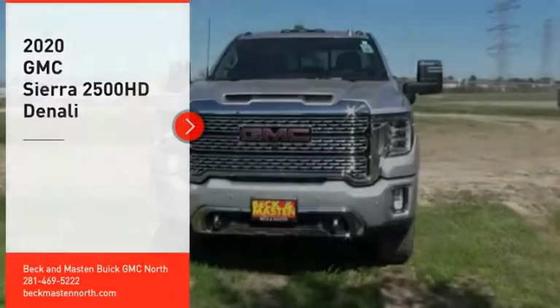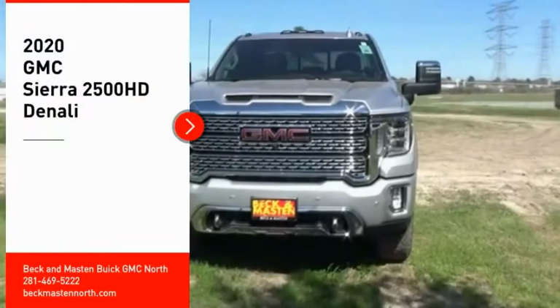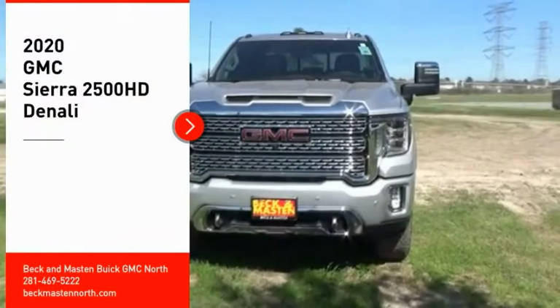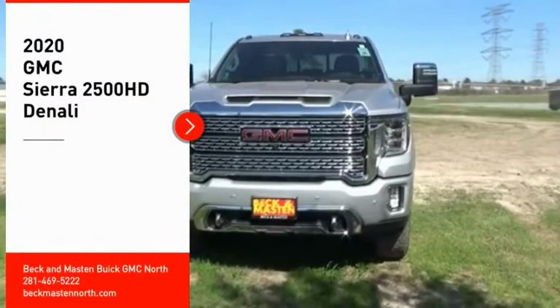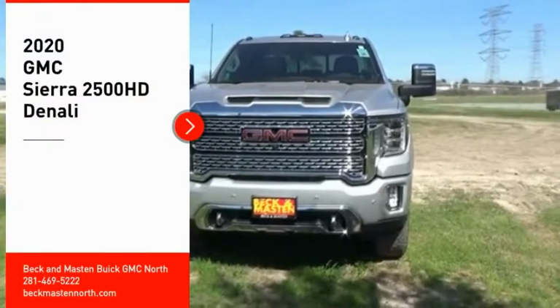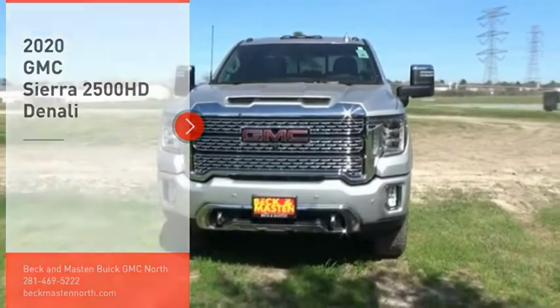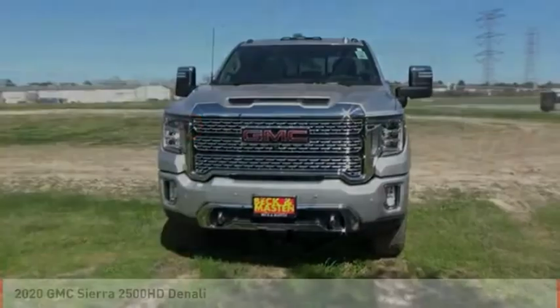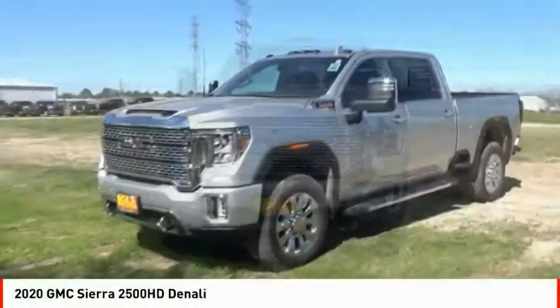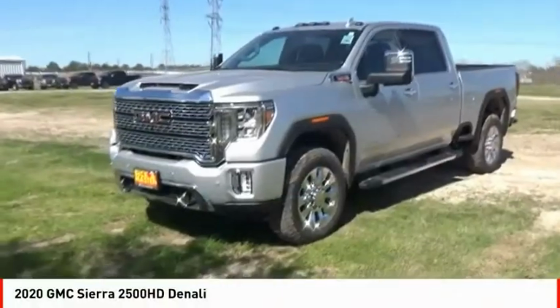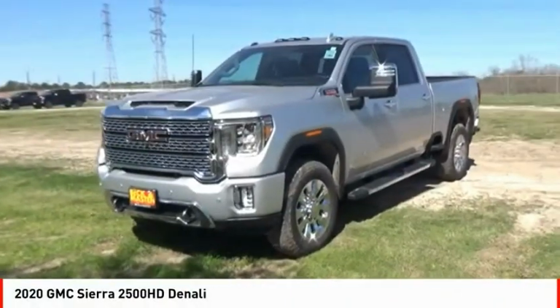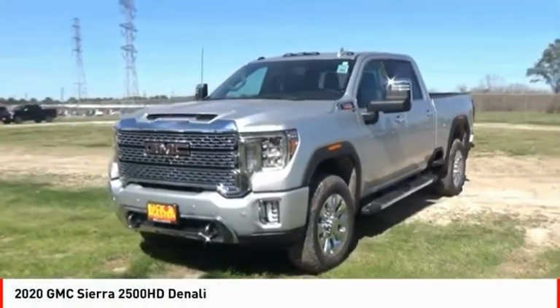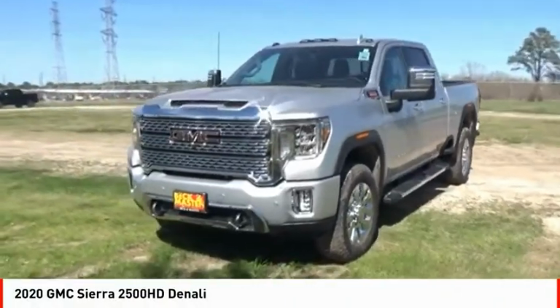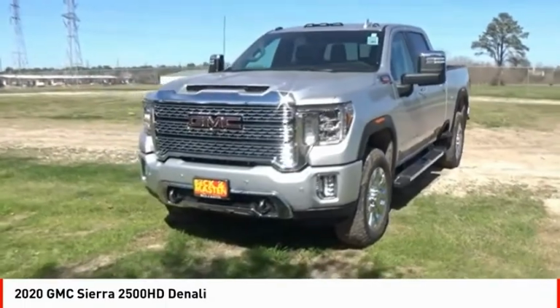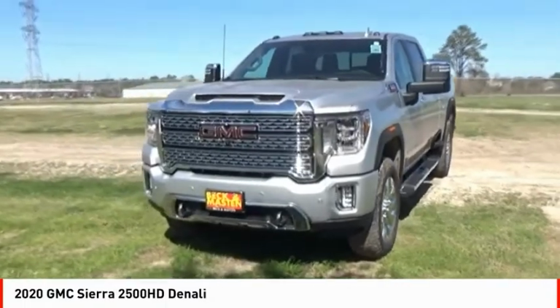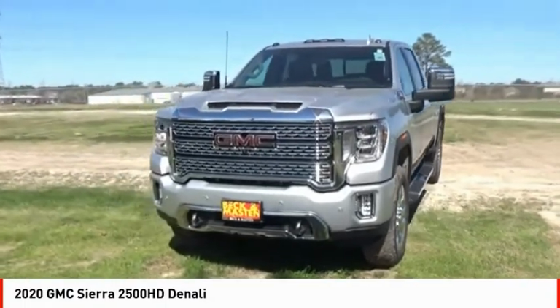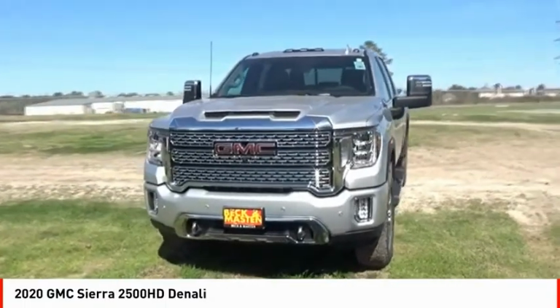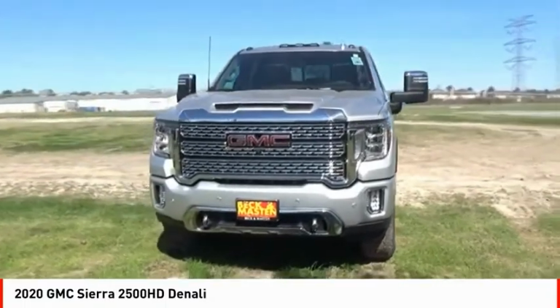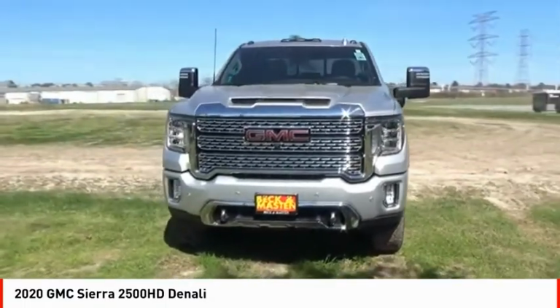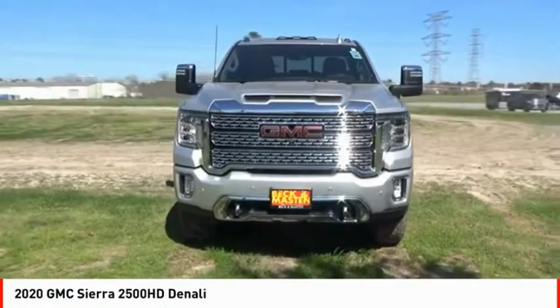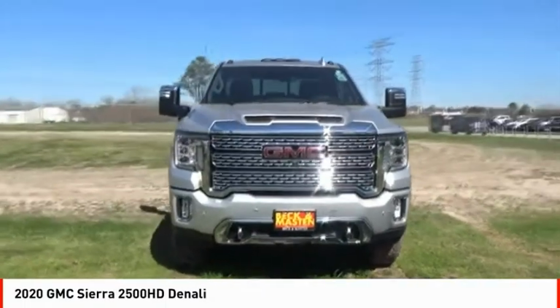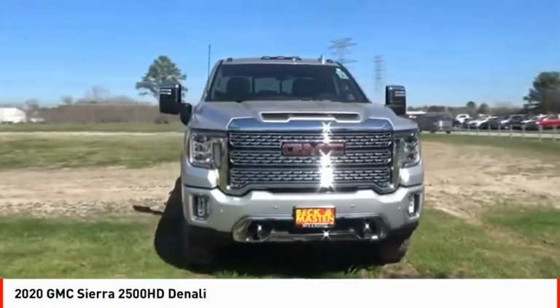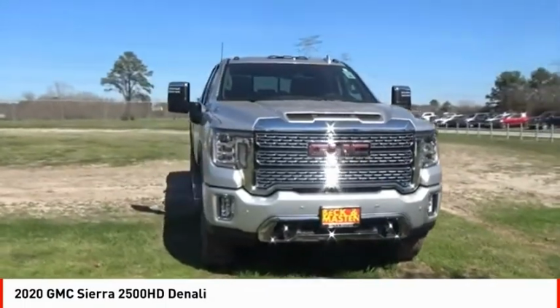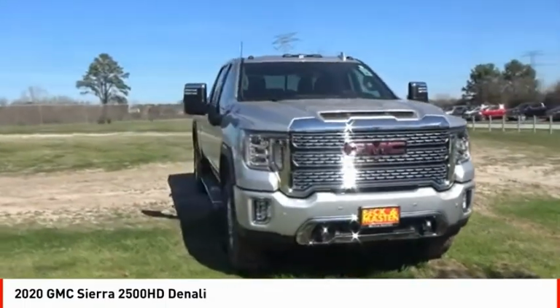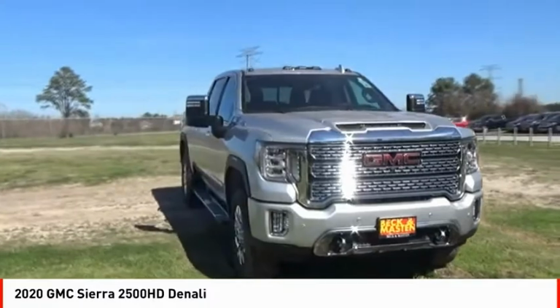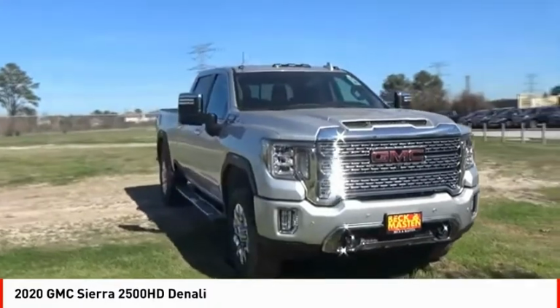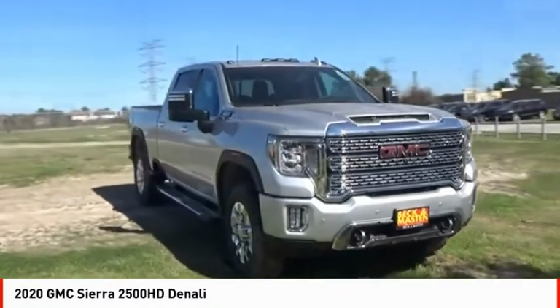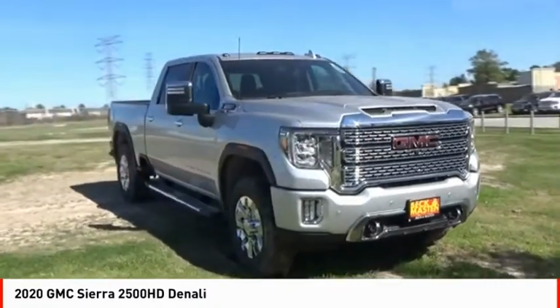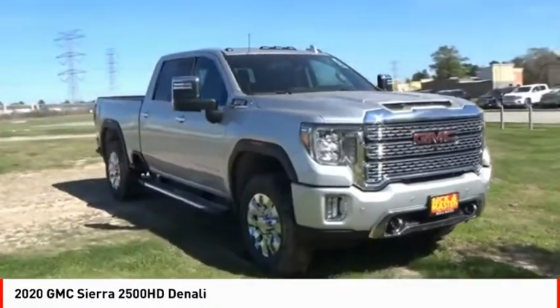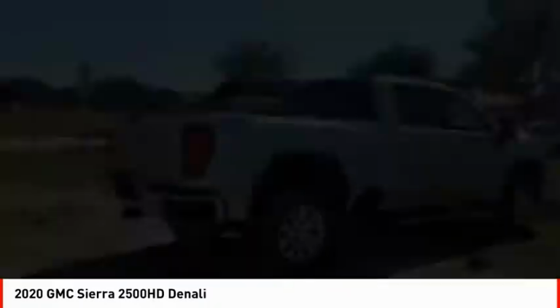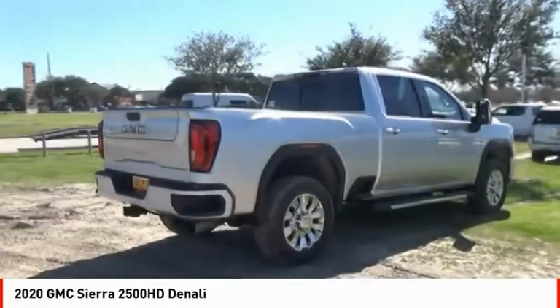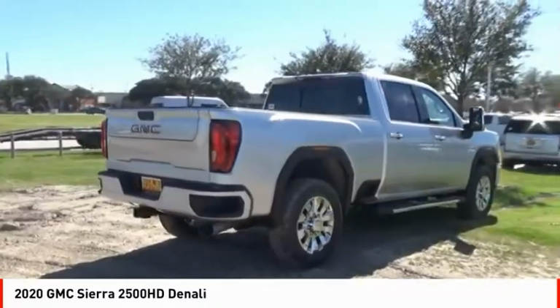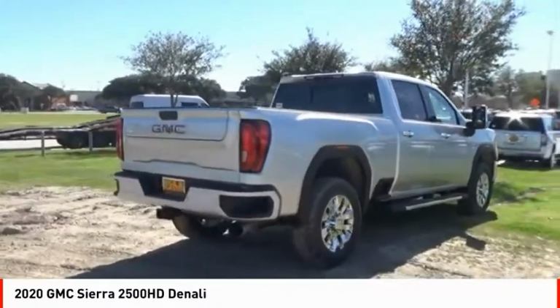You are going to love the 2020 Sierra 2500 HD. The GMC Sierra 2500 HD has all your workhorse basics covered. Here are some of this vehicle's great options.